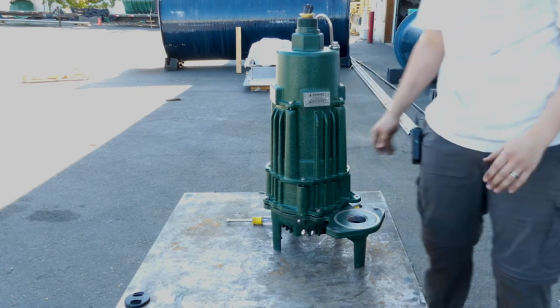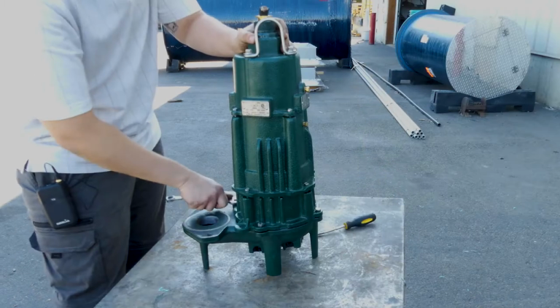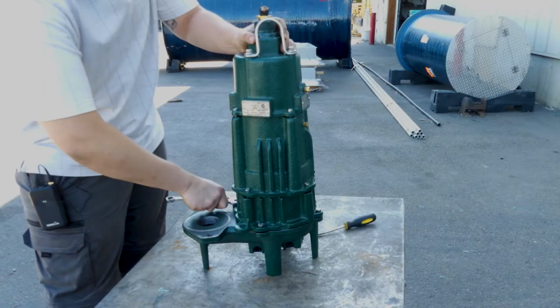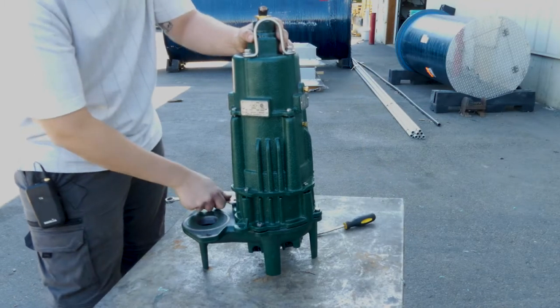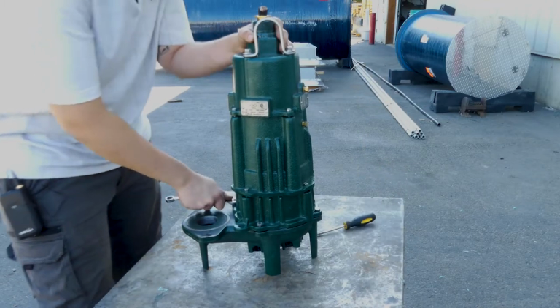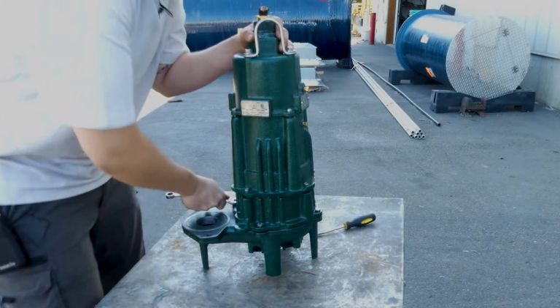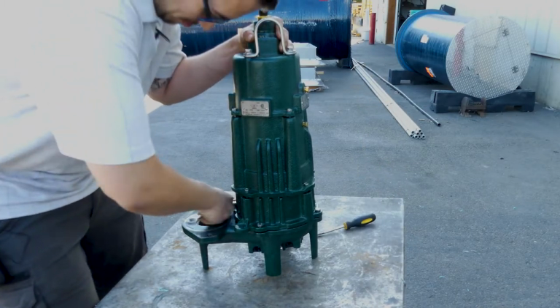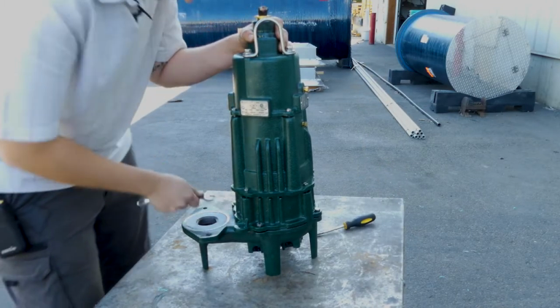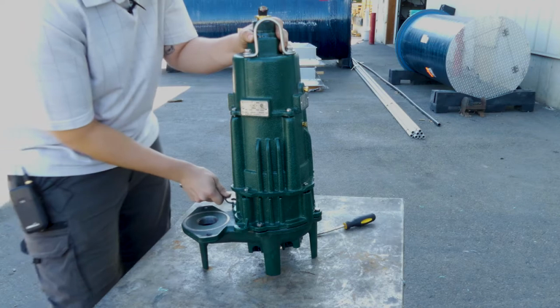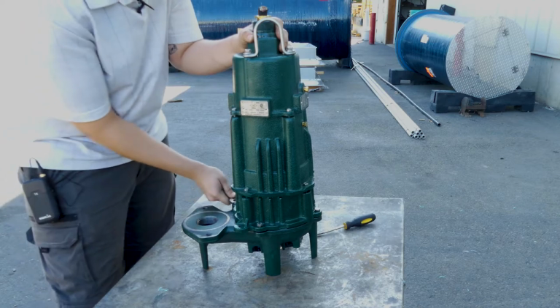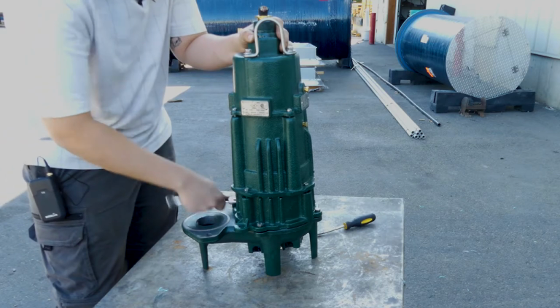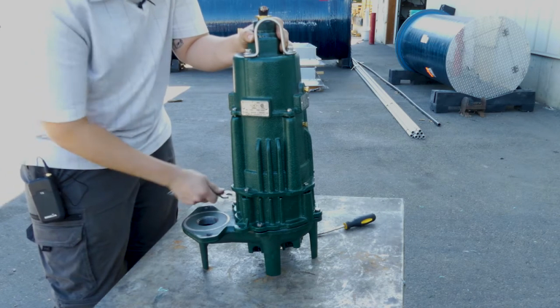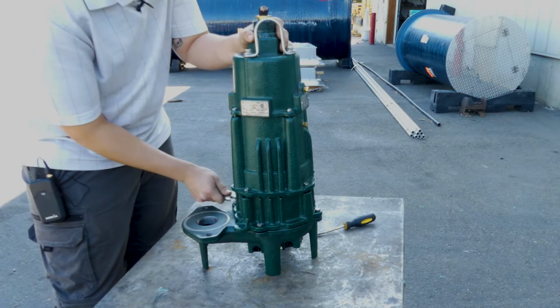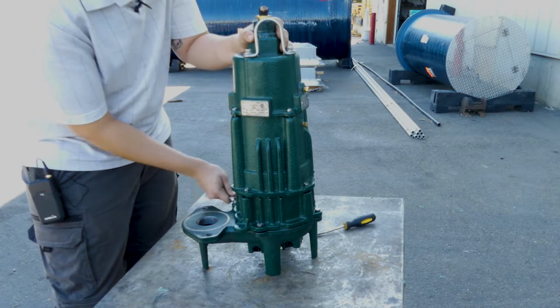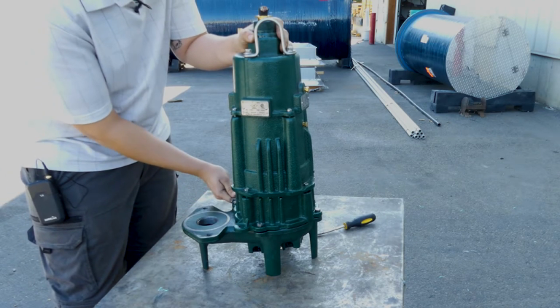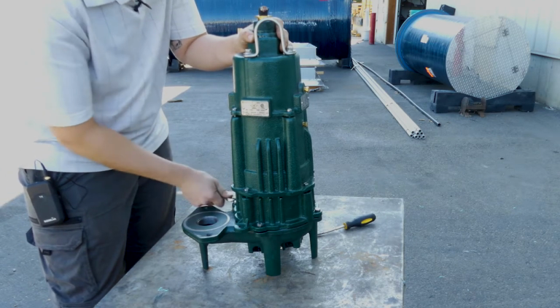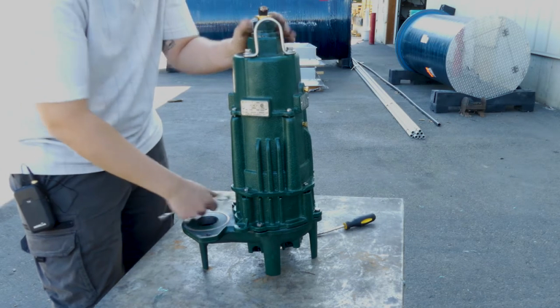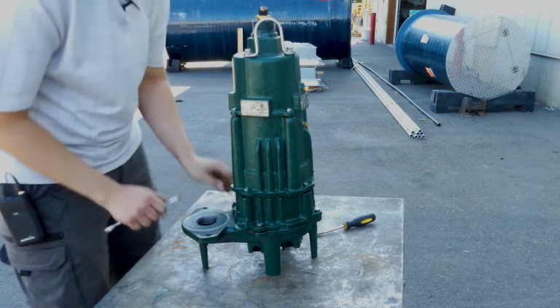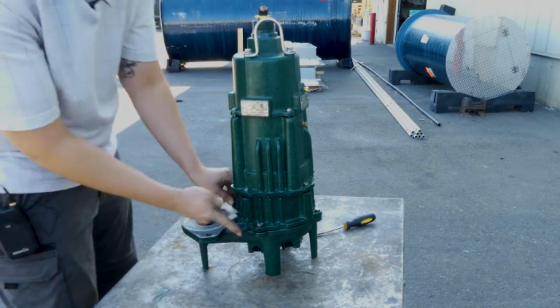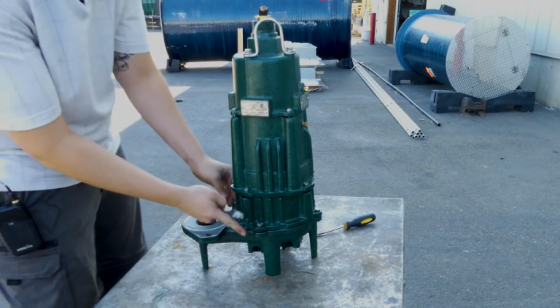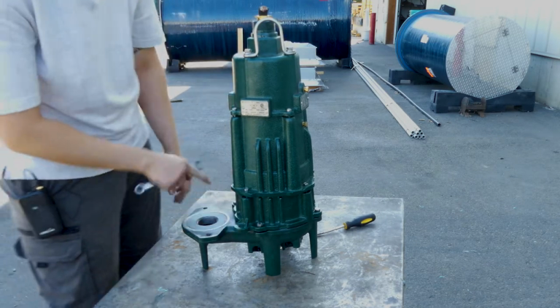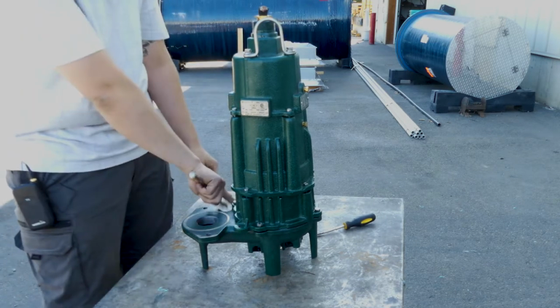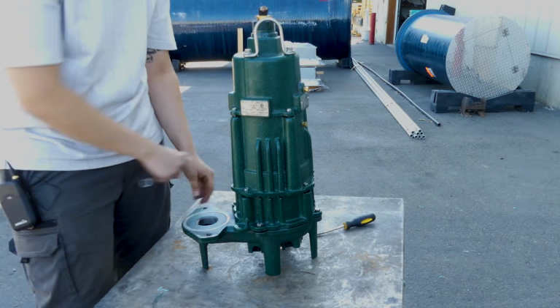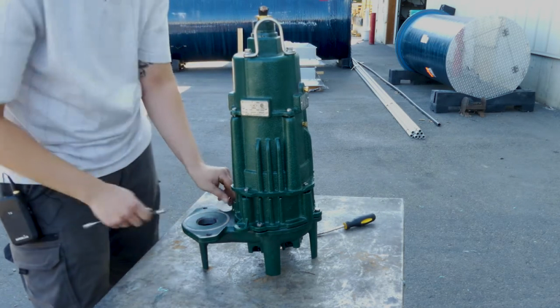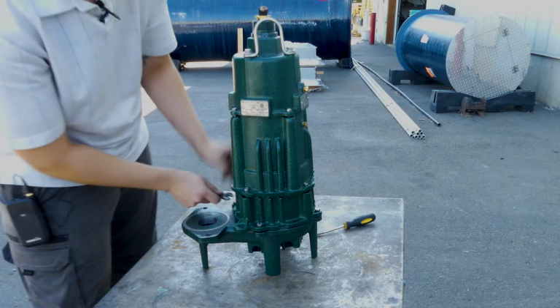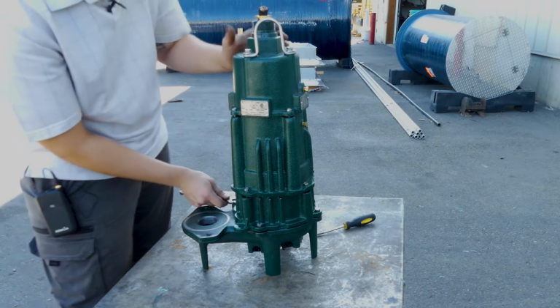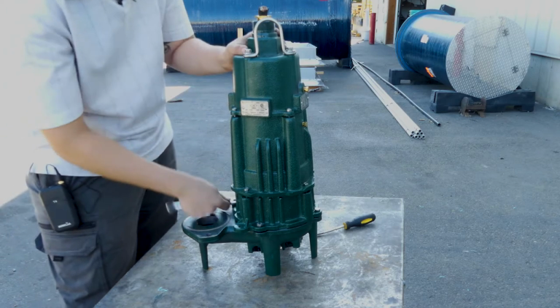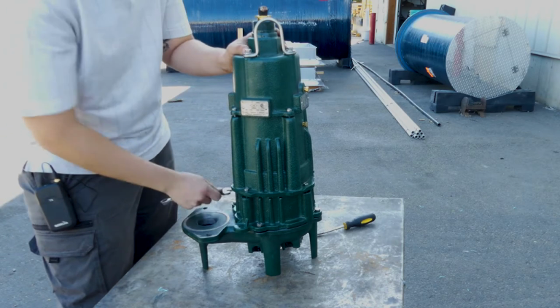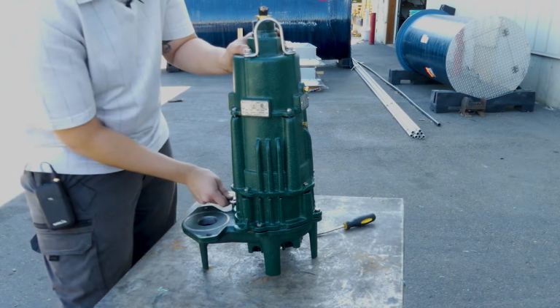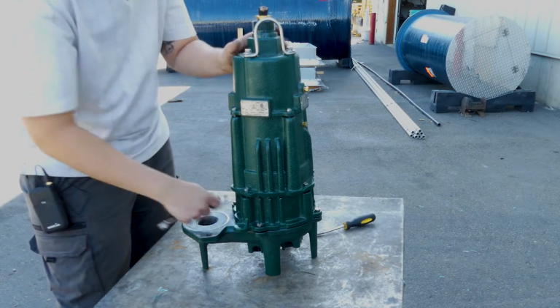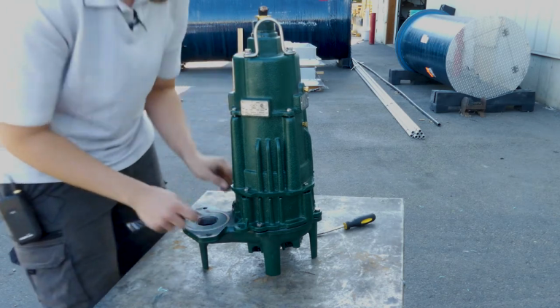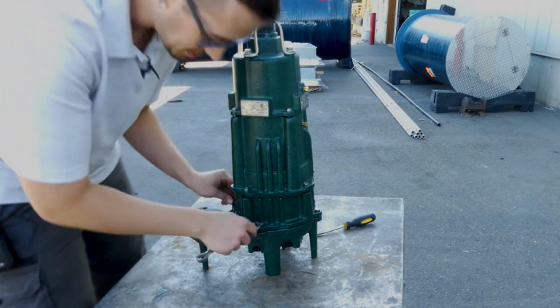It does help if I put the pump back together the way it was originally — this tab actually needs to go on this side, so we're just going to do a quick rotation here.